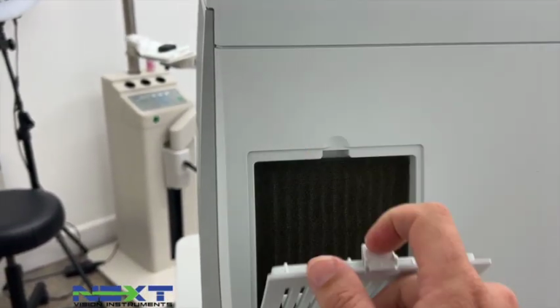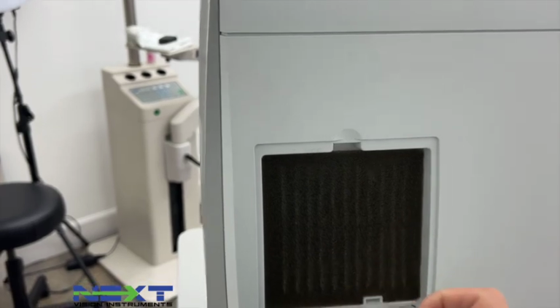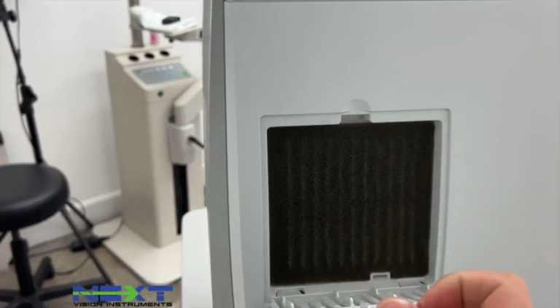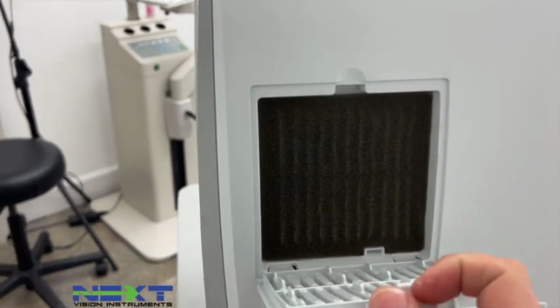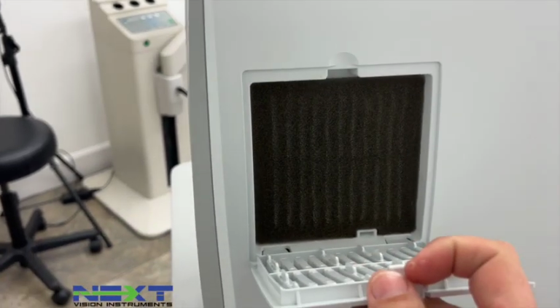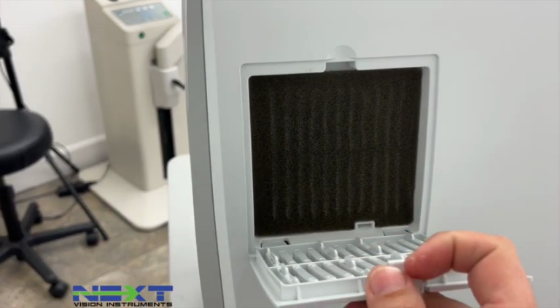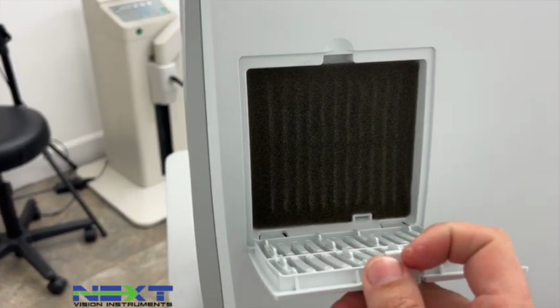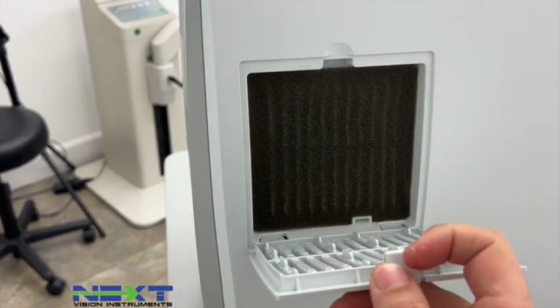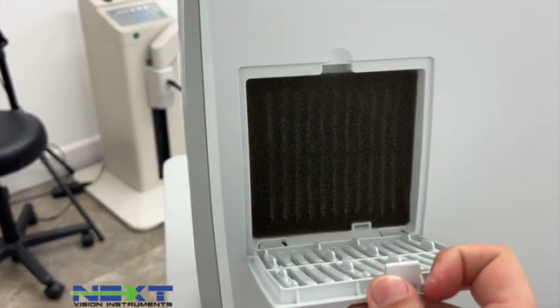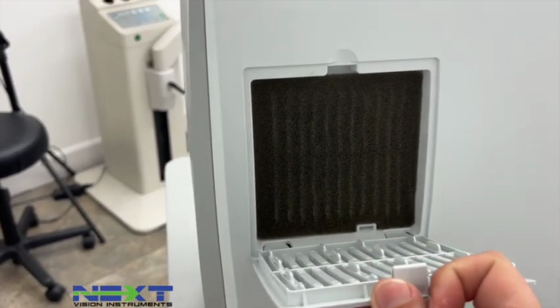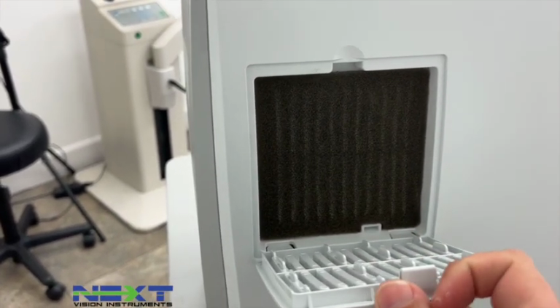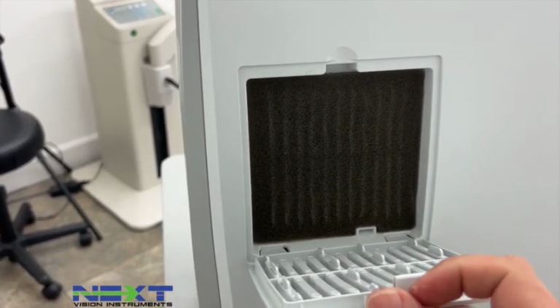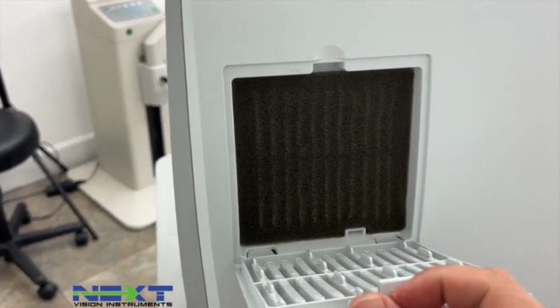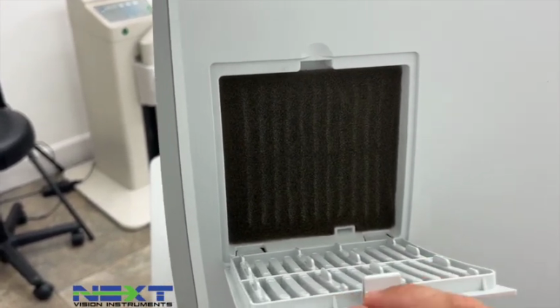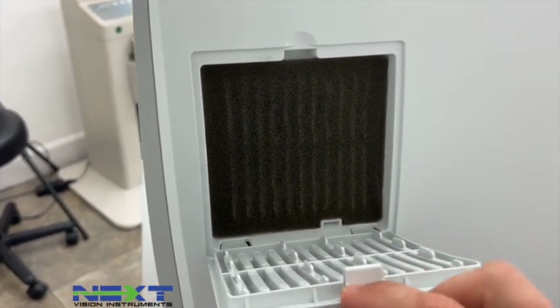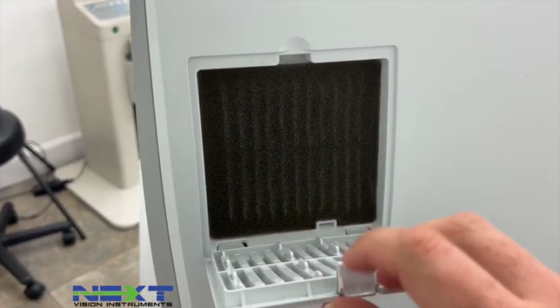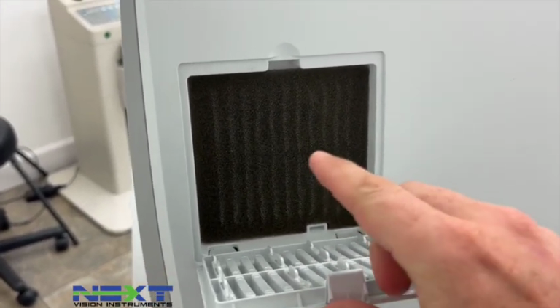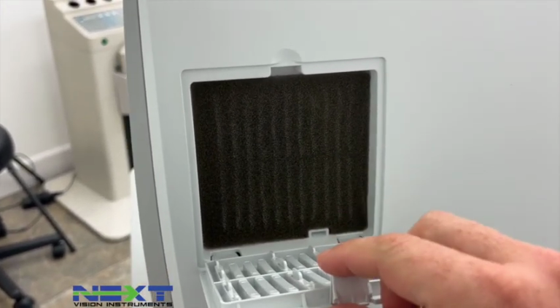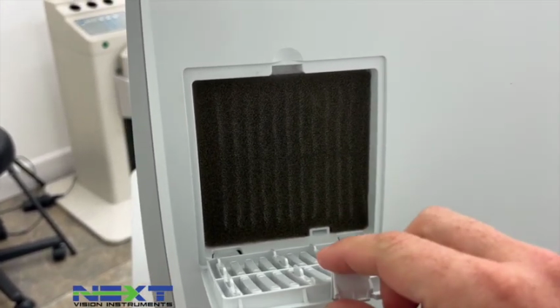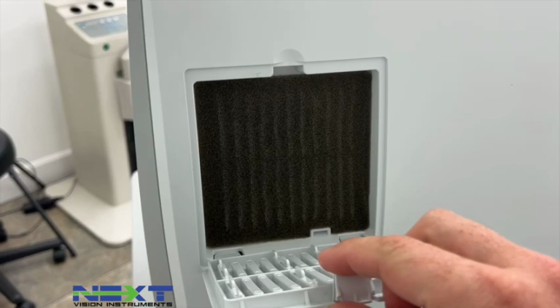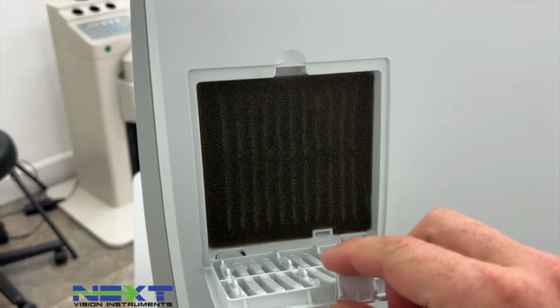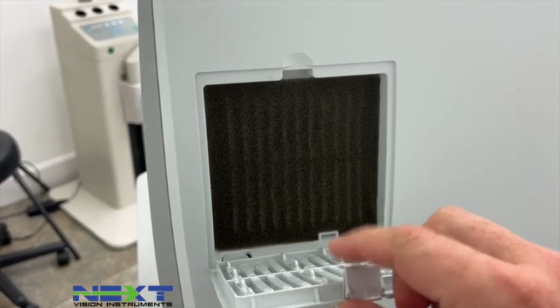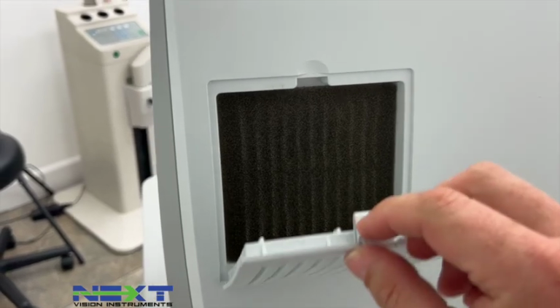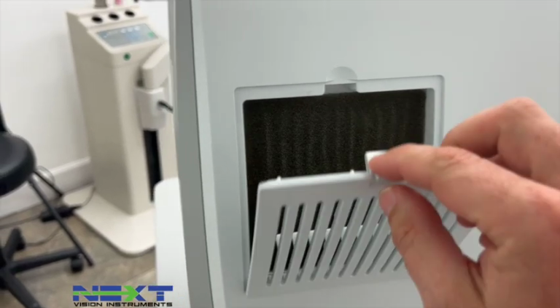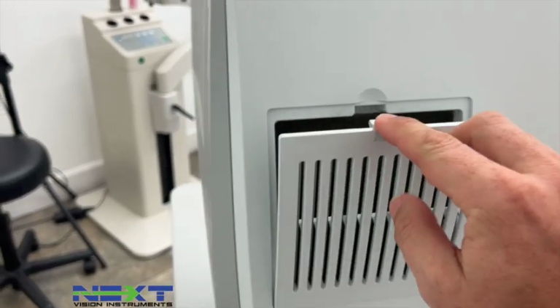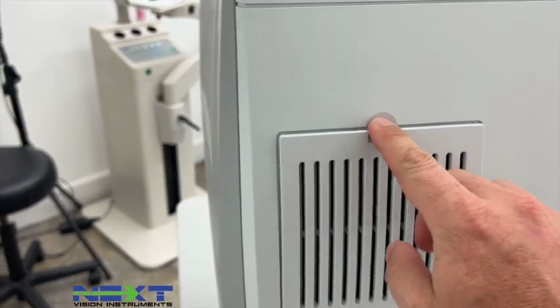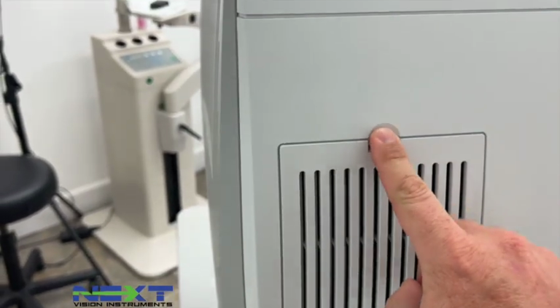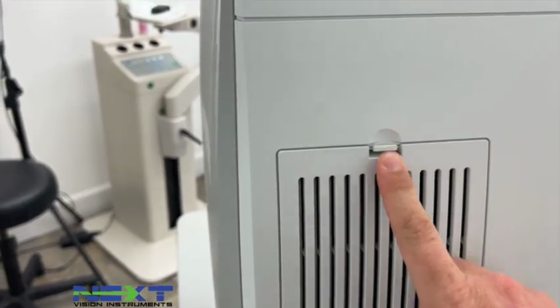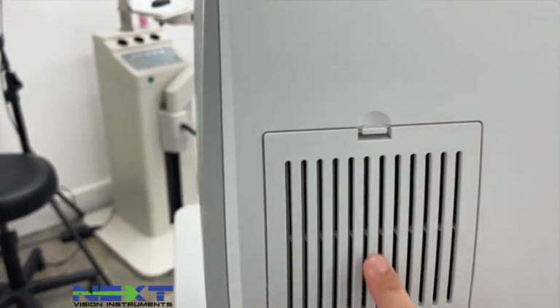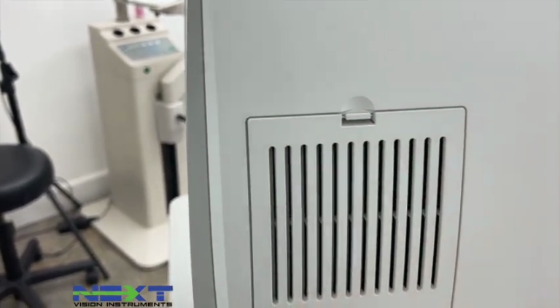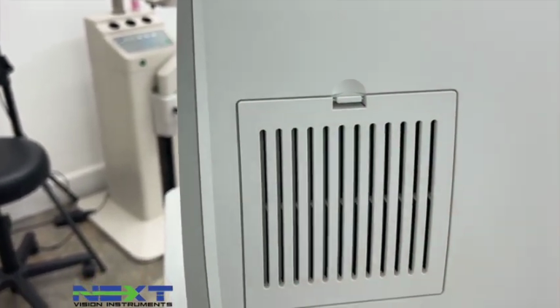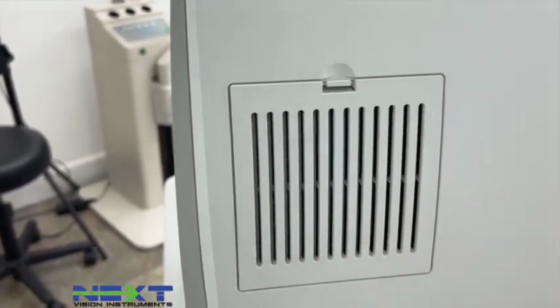We'll tuck all the cords, place the two little tabs, and push the door closed. Right above this access port there's another door — this is the filter. Definitely make sure this is blown out with canned air at least once a month, very important for the life and longevity of your machine.